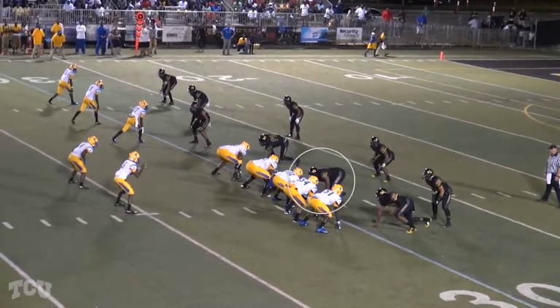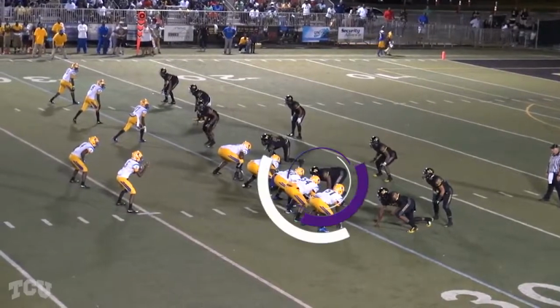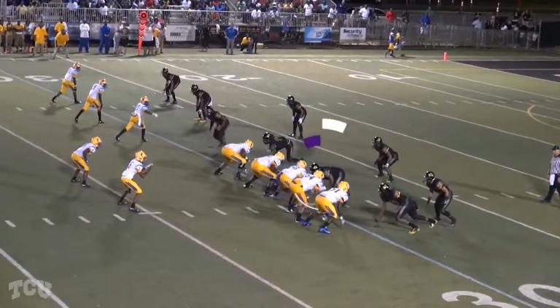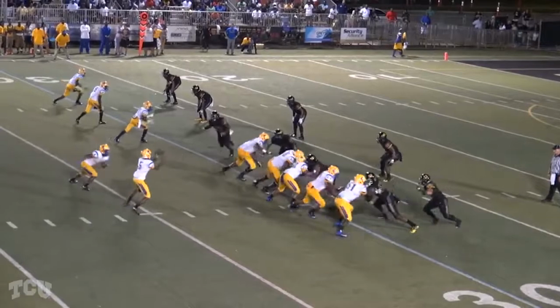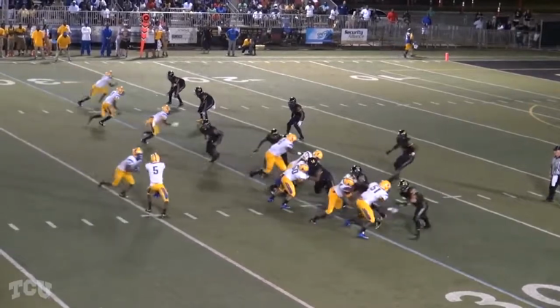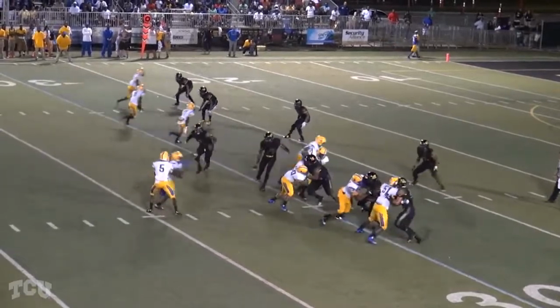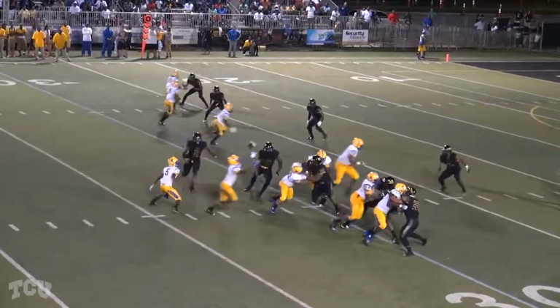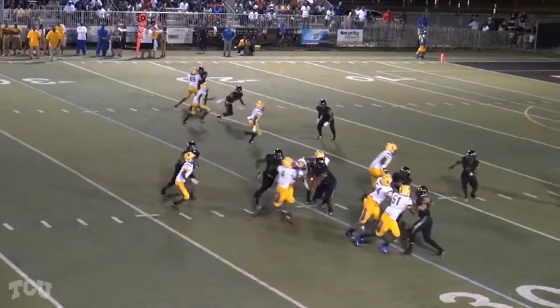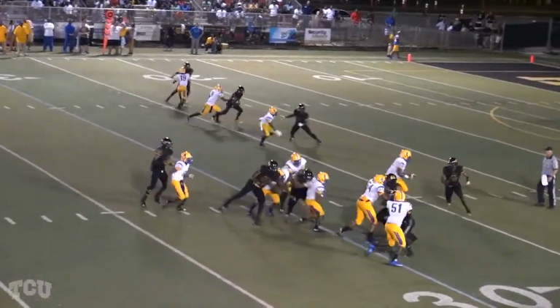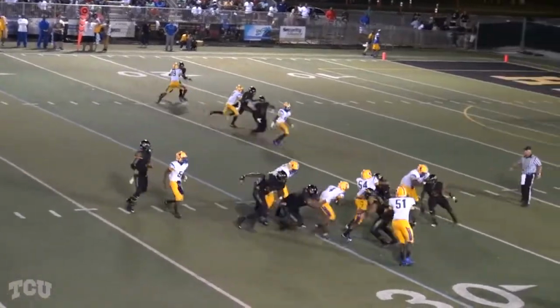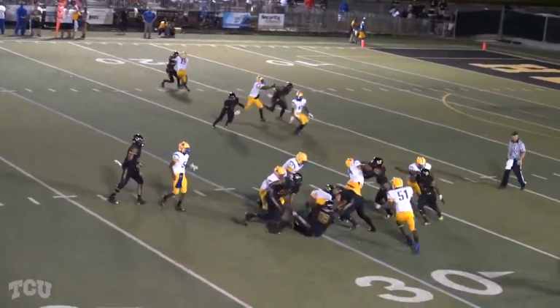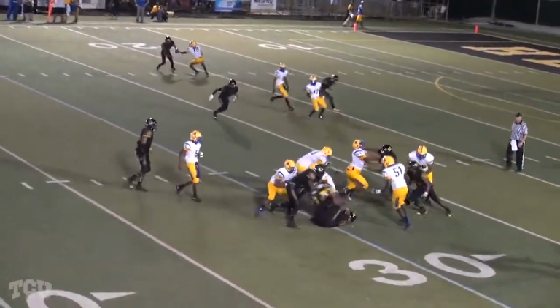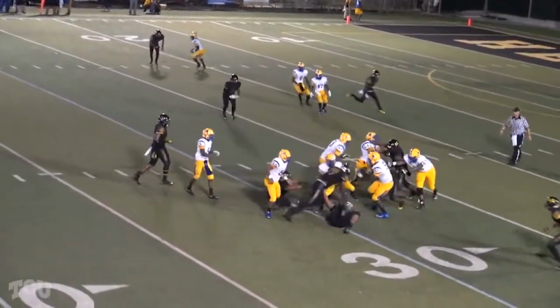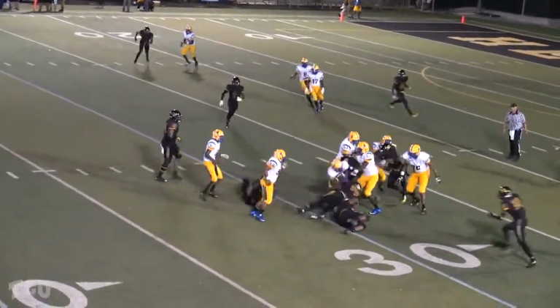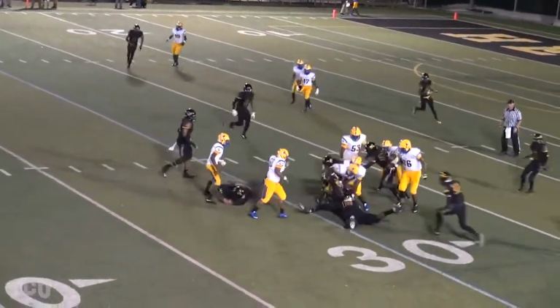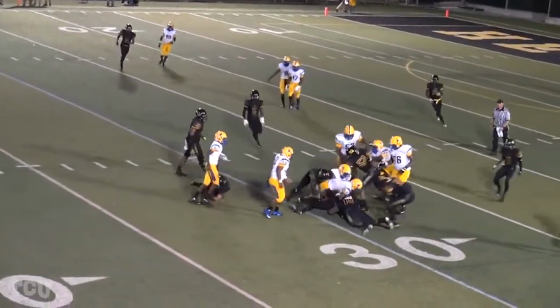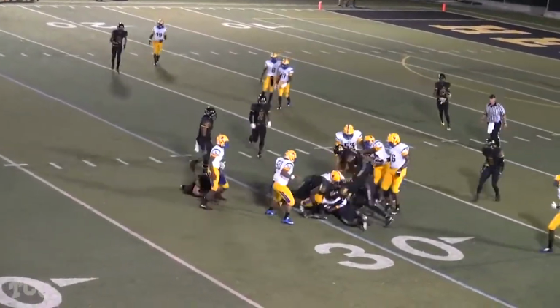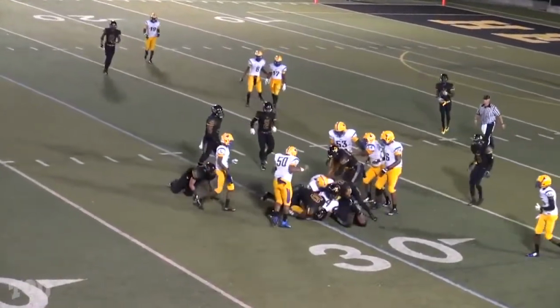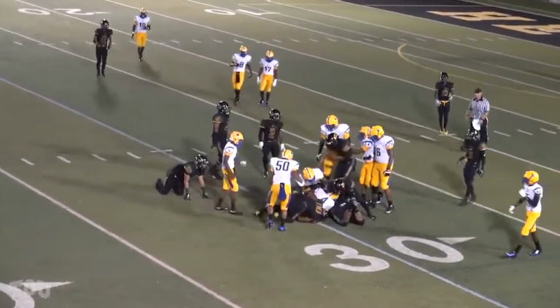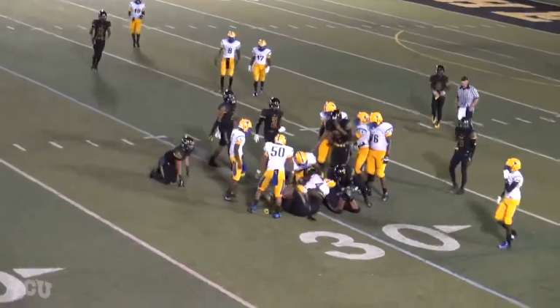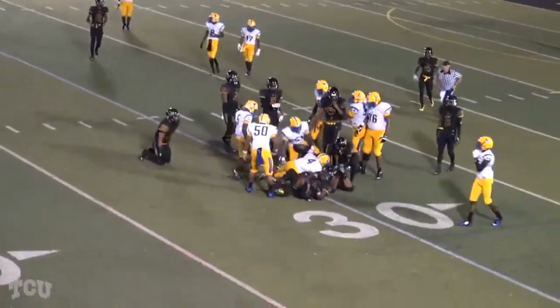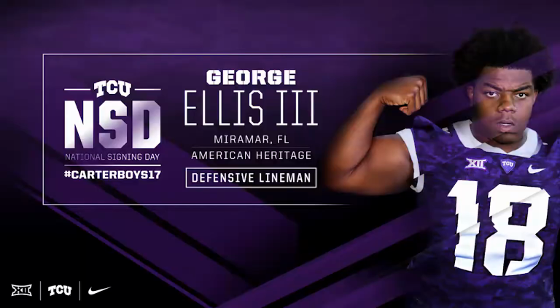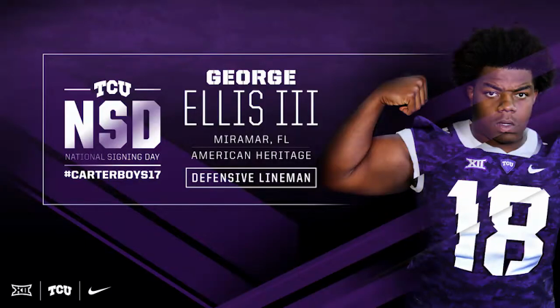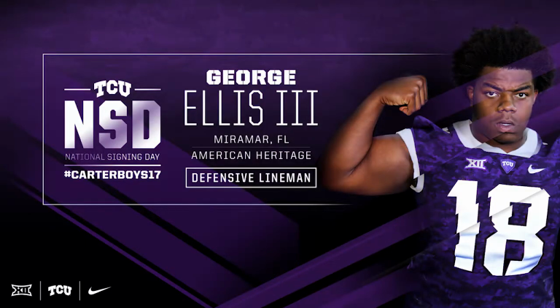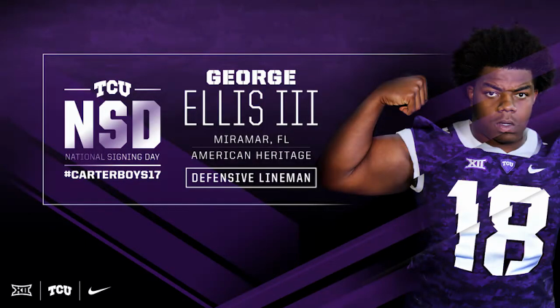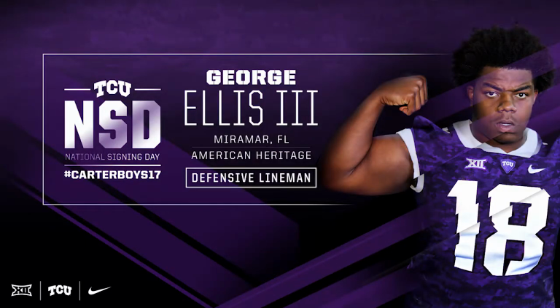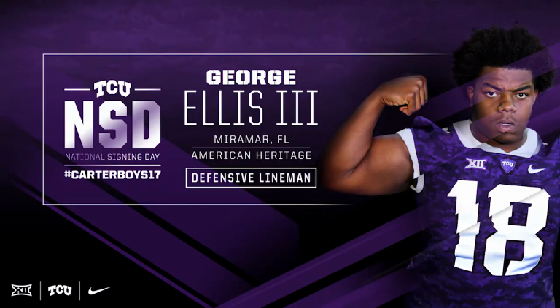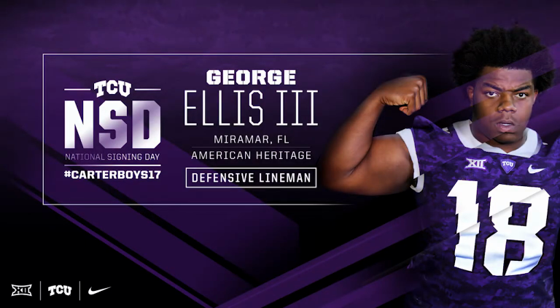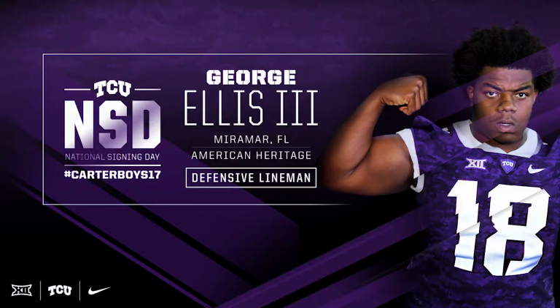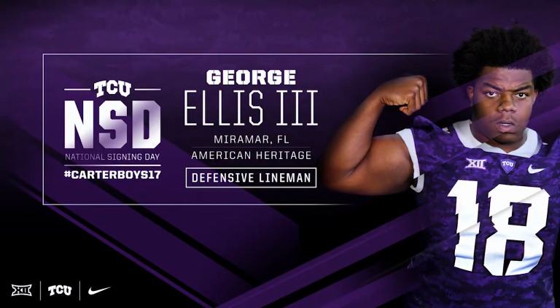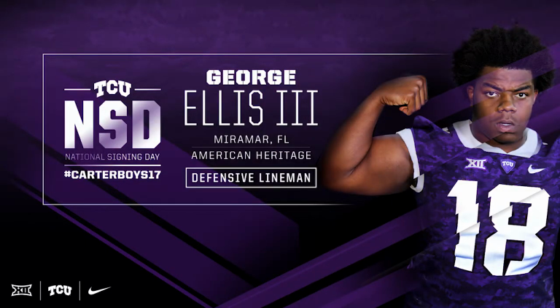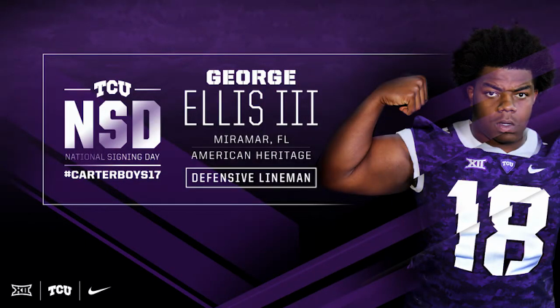This time on second down and seven, one back to the left-hand side, bobbles the snap and Ellis is there. The defensive tackle wraps him up immediately. The 287-pounder showed his quickness.